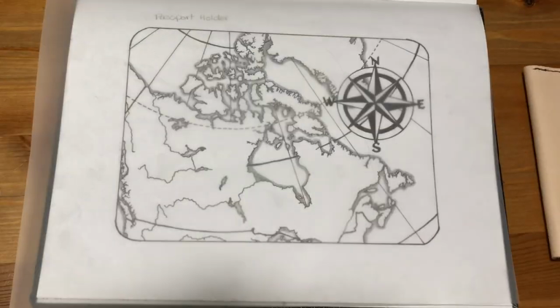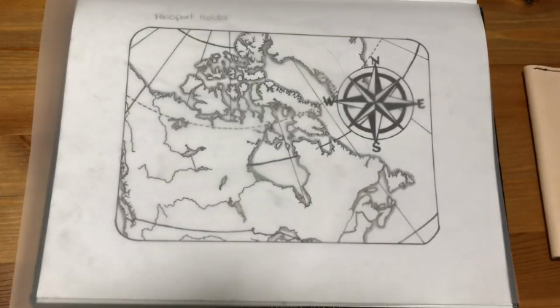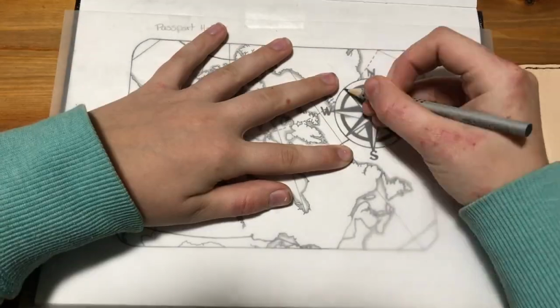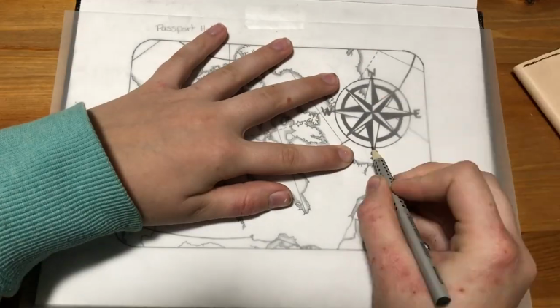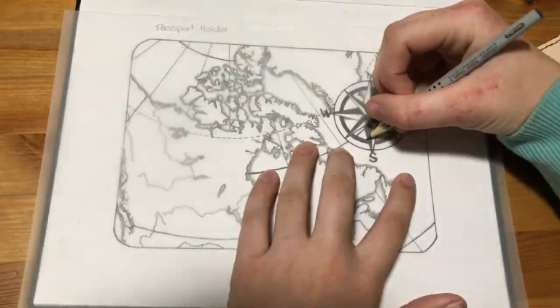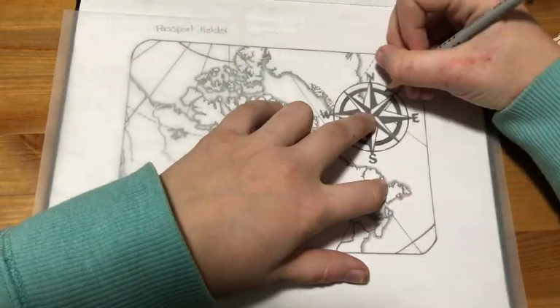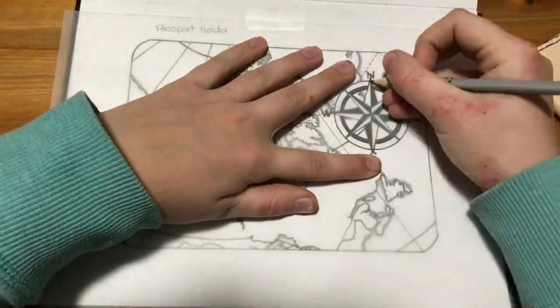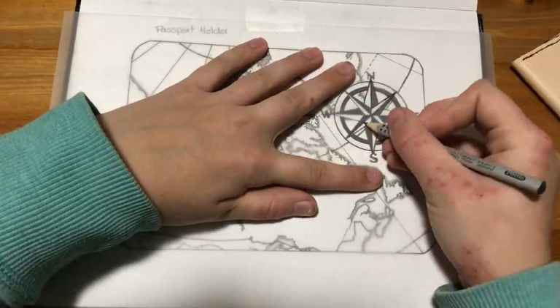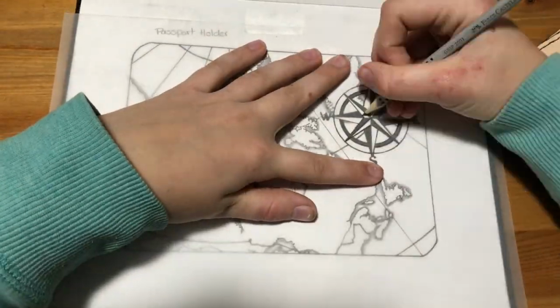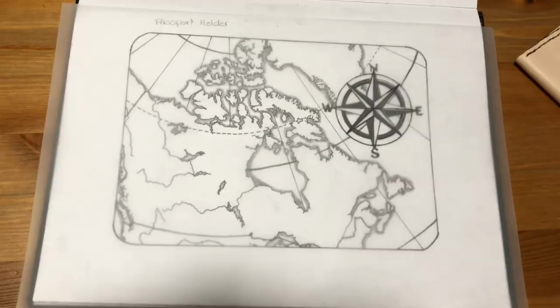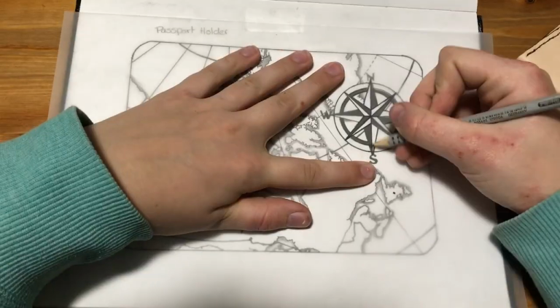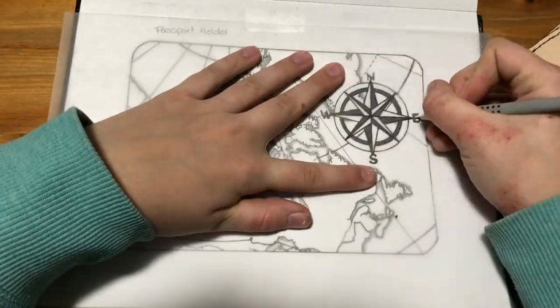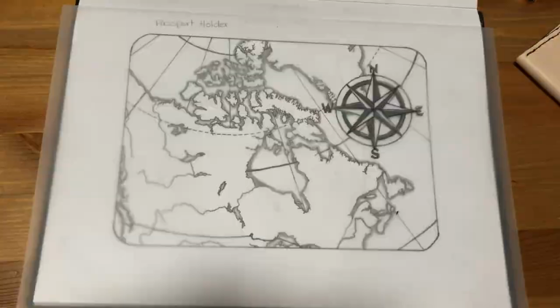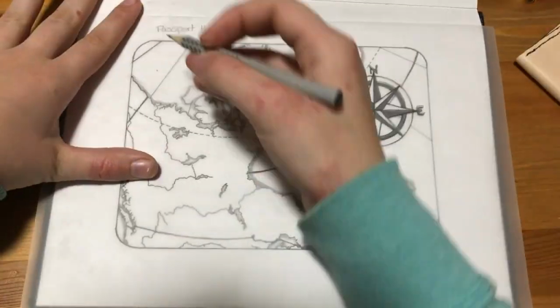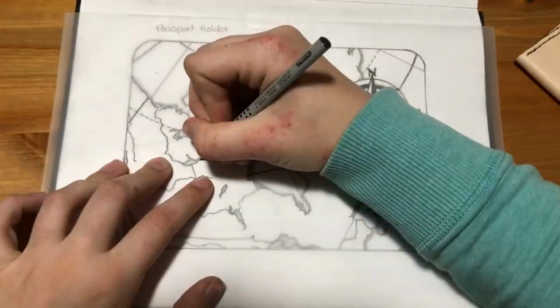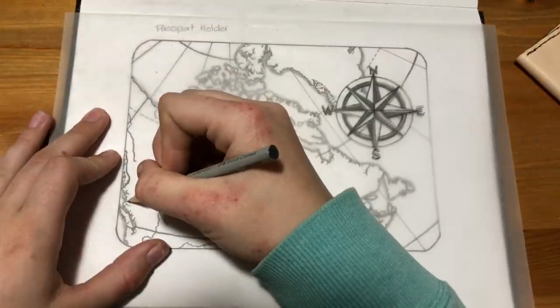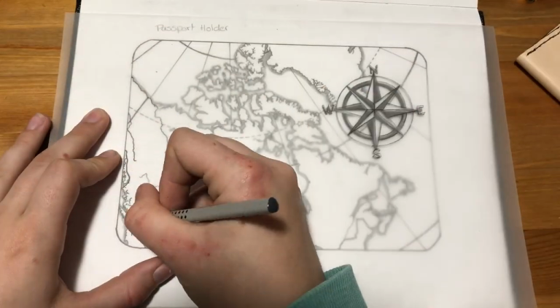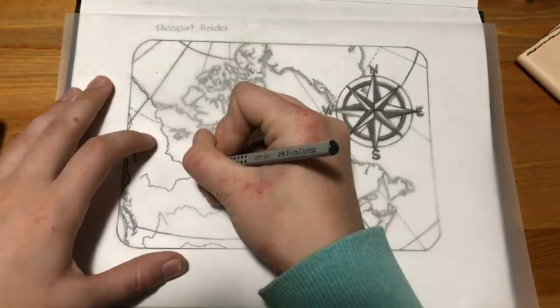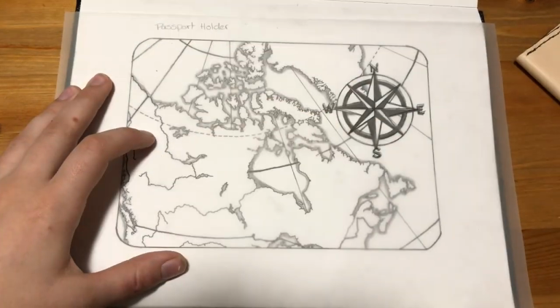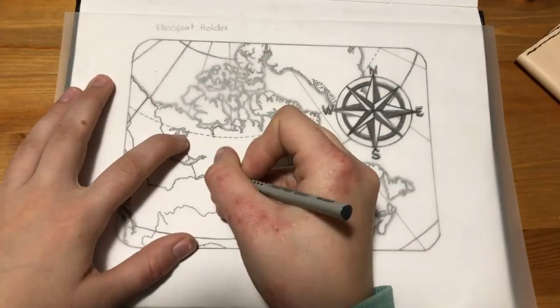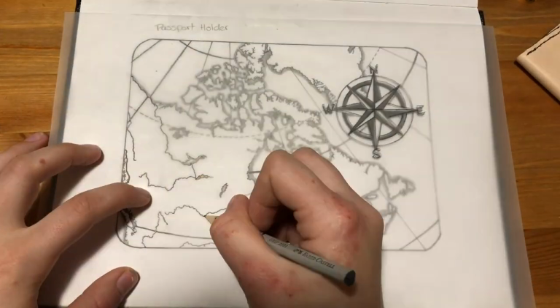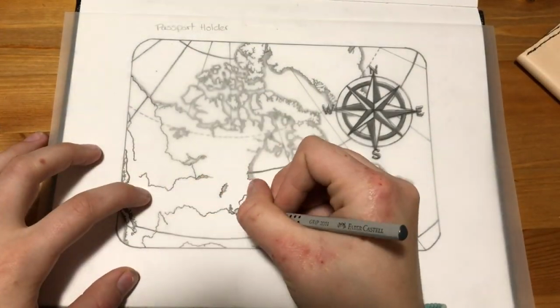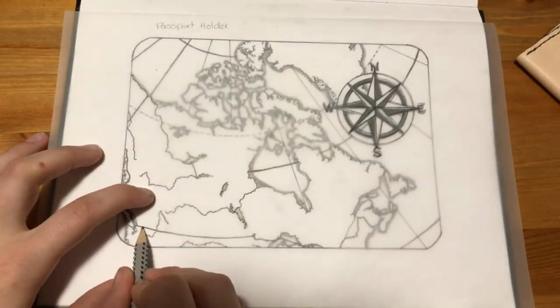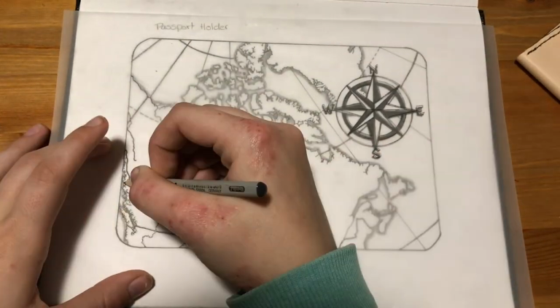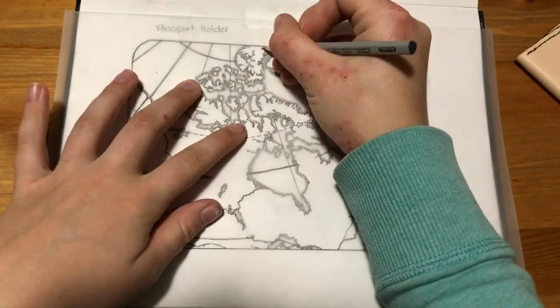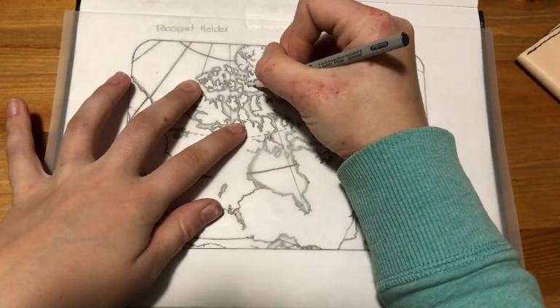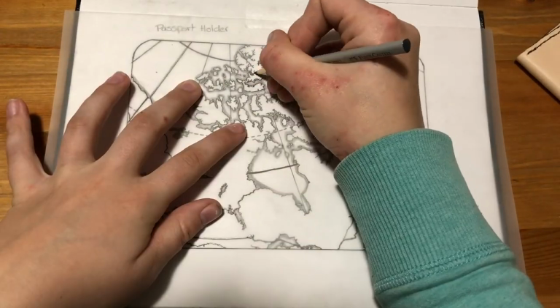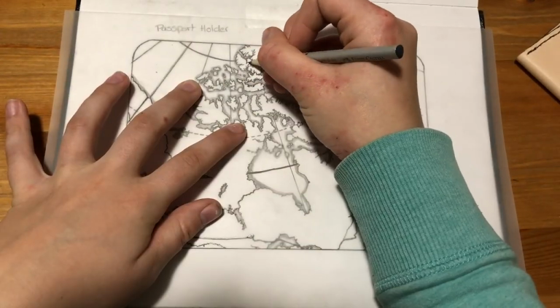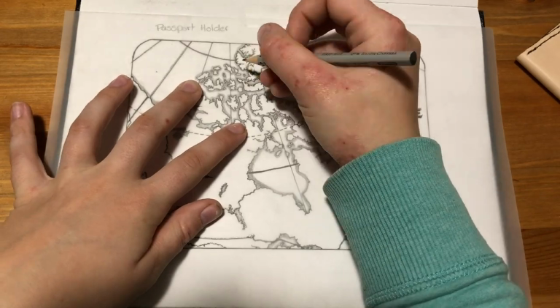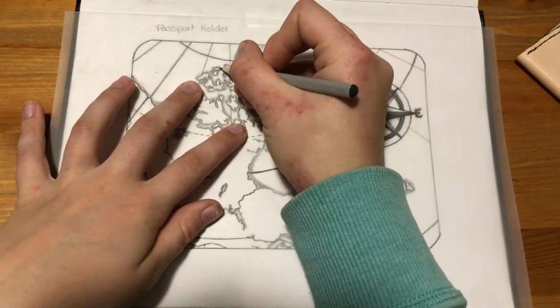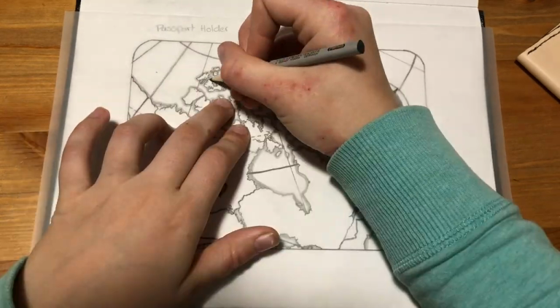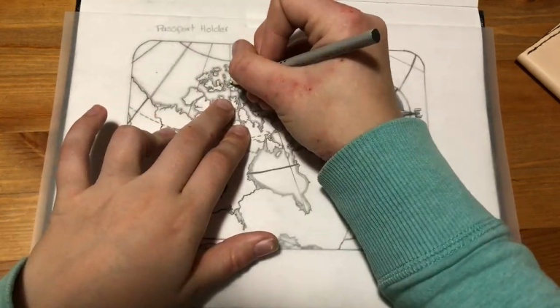The first thing I did was trace the passport holder into my sketchbook so that I had the right size, and draw the design that I would be using. Then I traced the design using tracing paper and transferred it onto the leather.